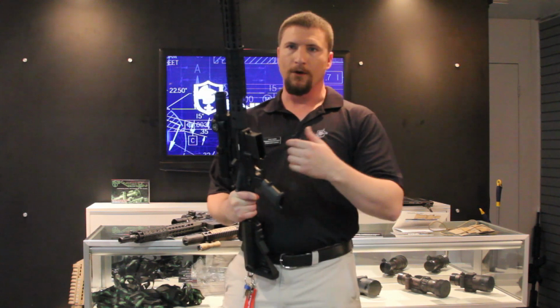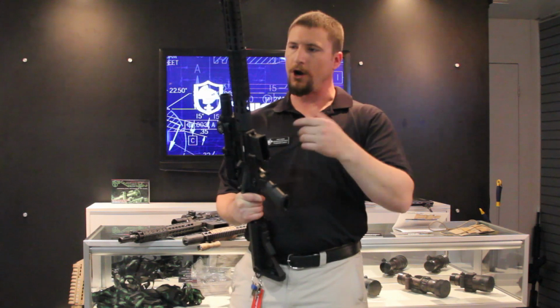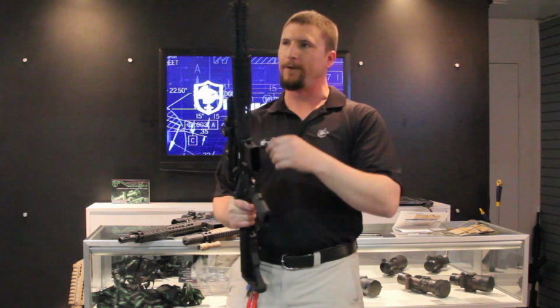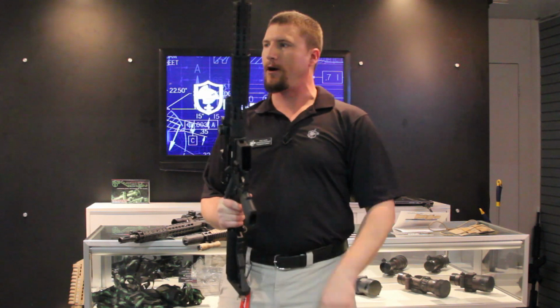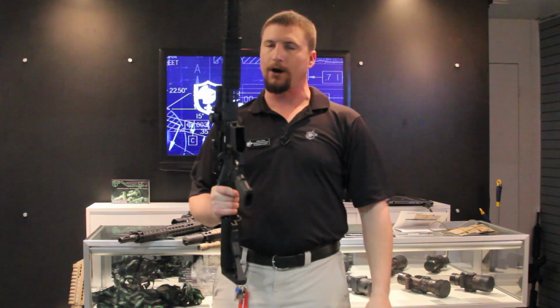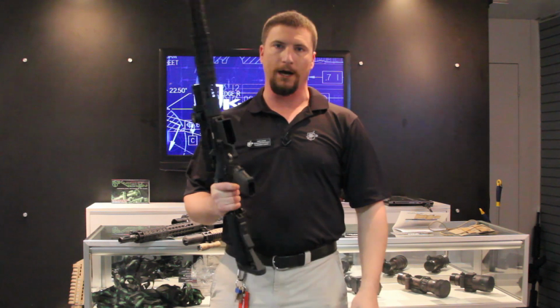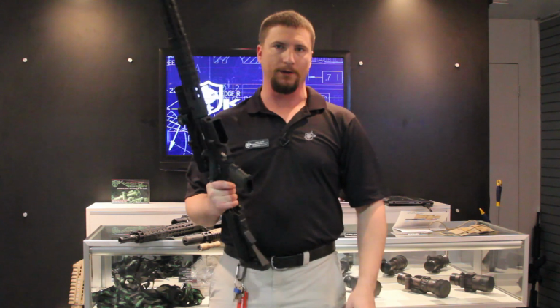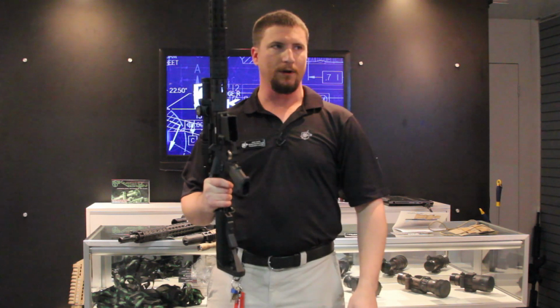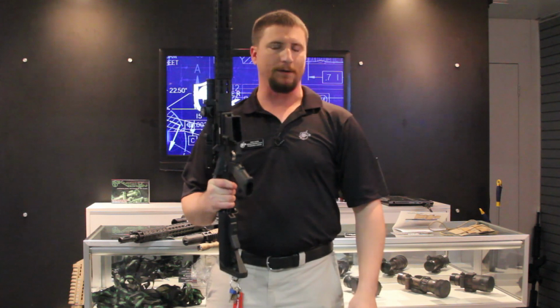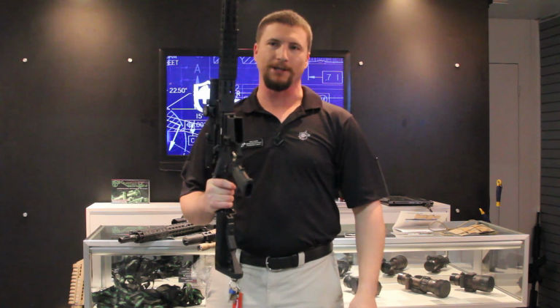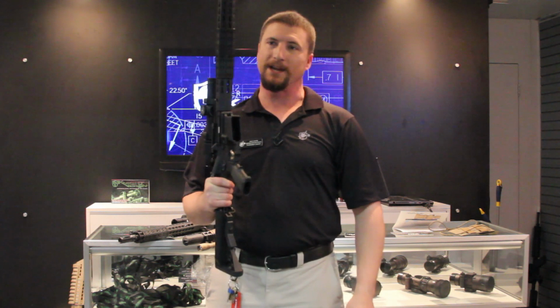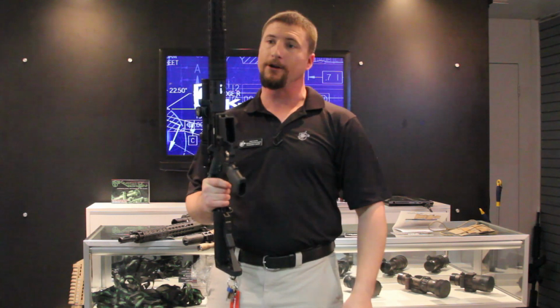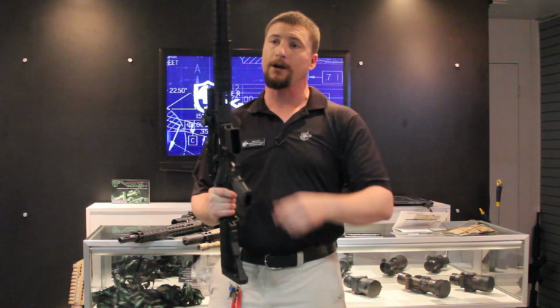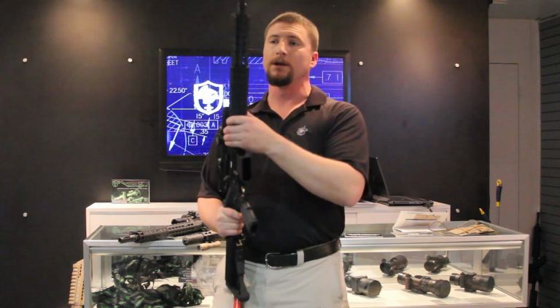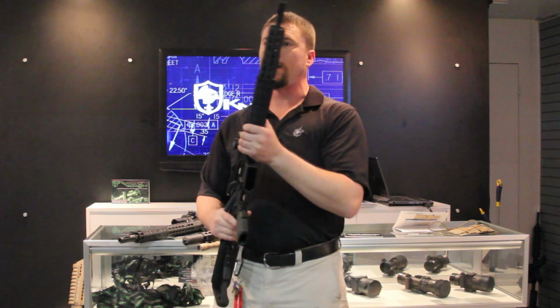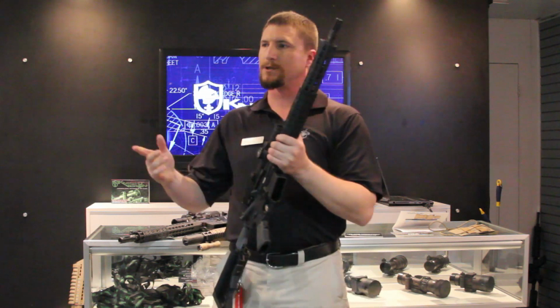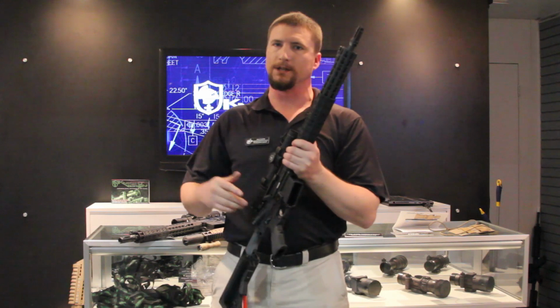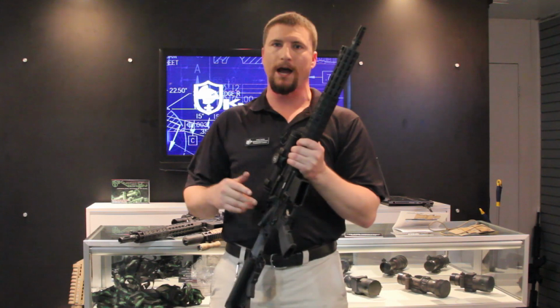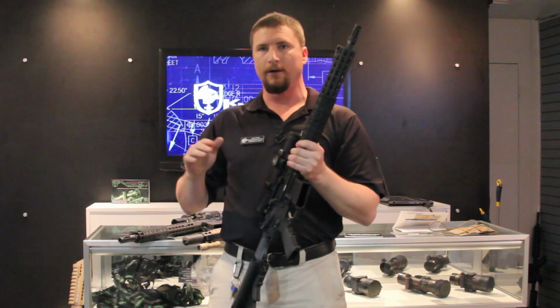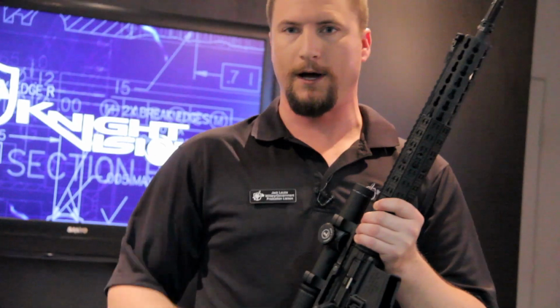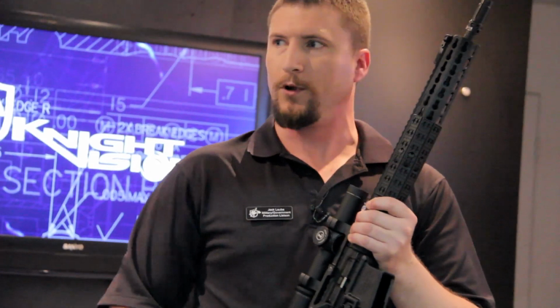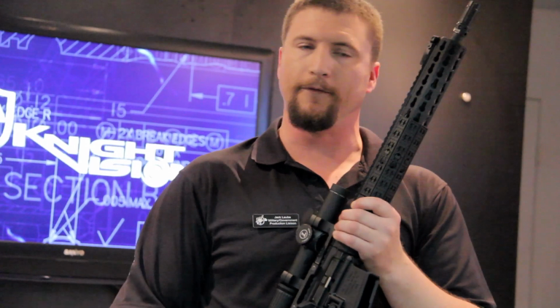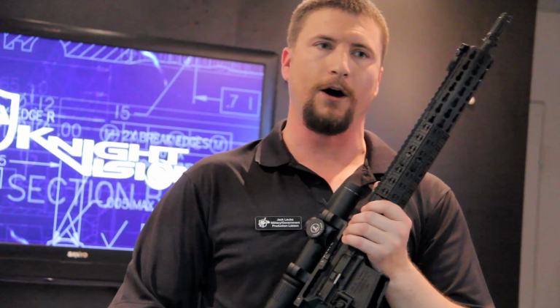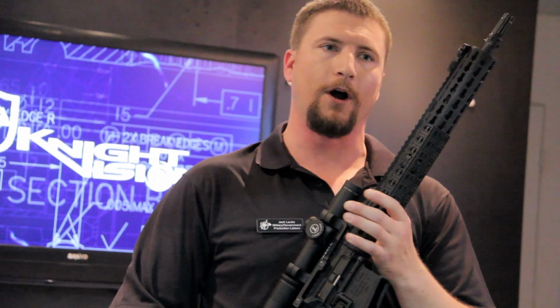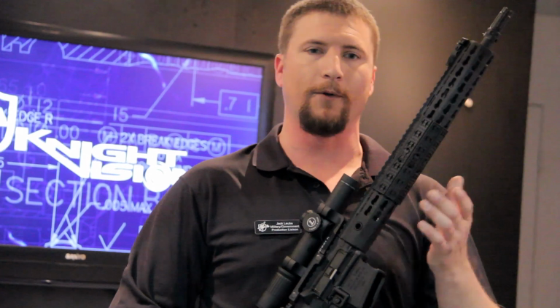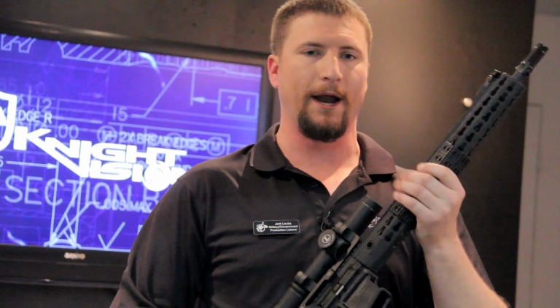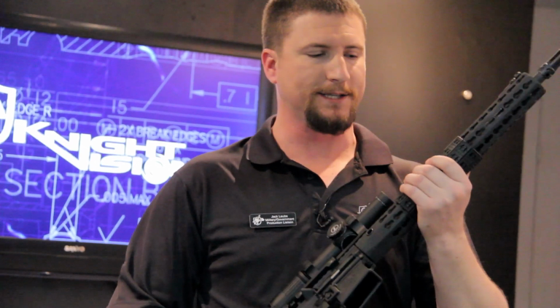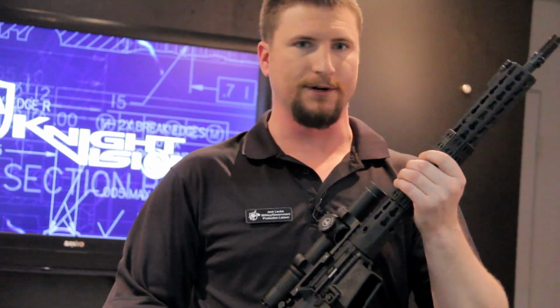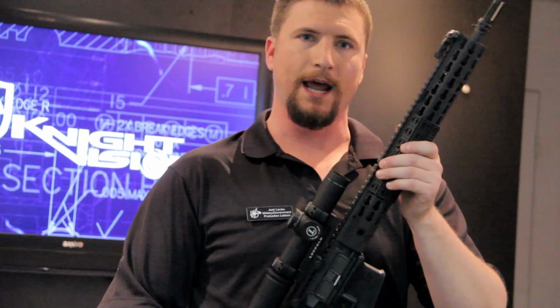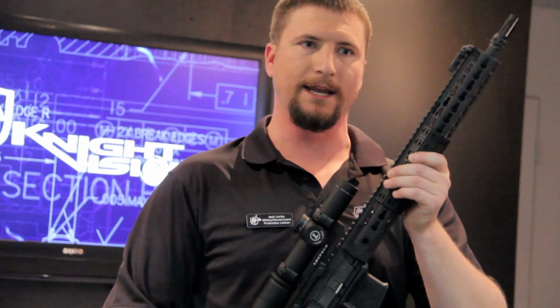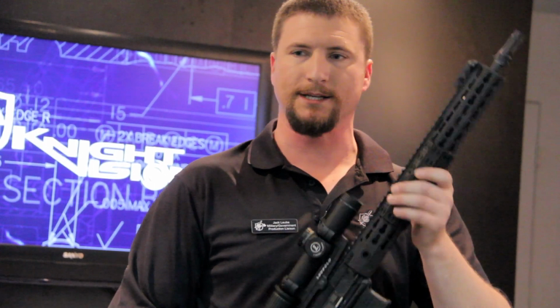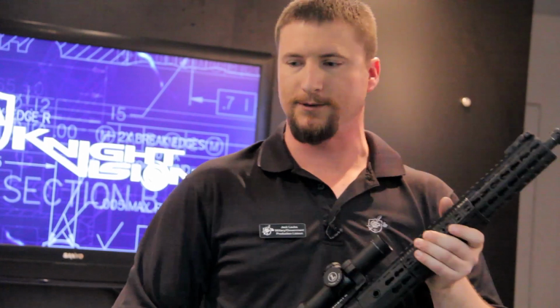You can also find all of our Knight's Armament gear there — a full suppressor line, as well as a full line of rail mounting accessories and key mod accessories.